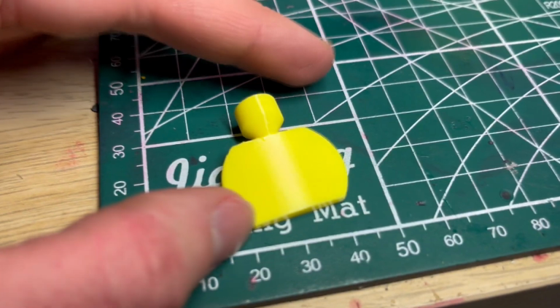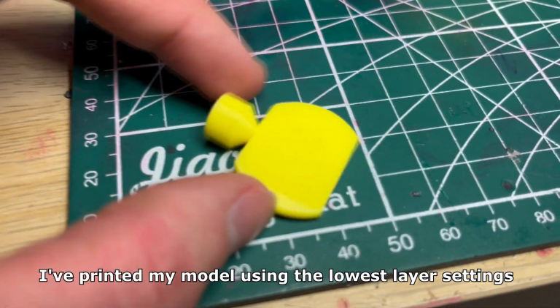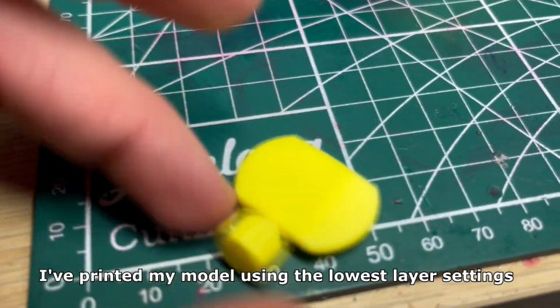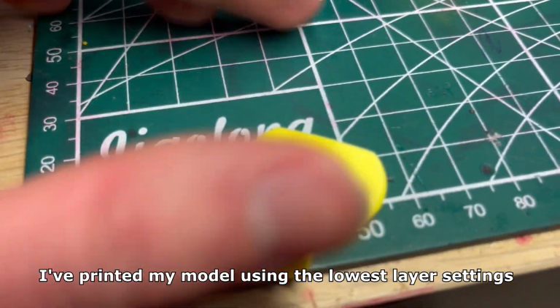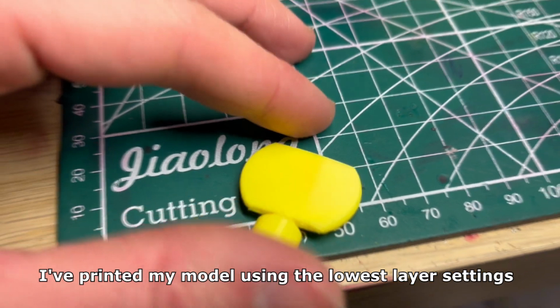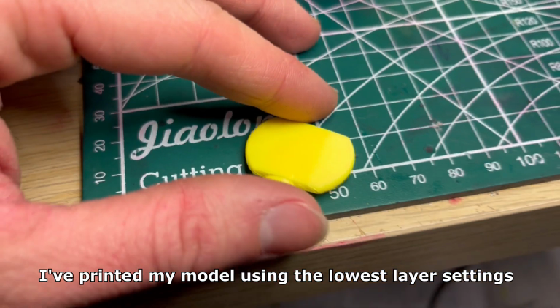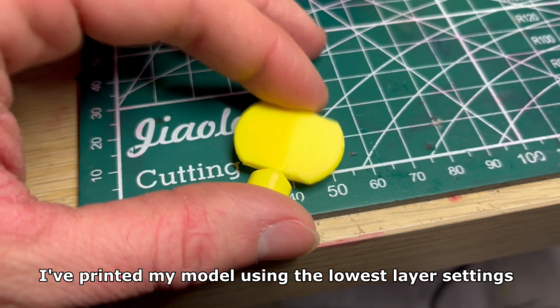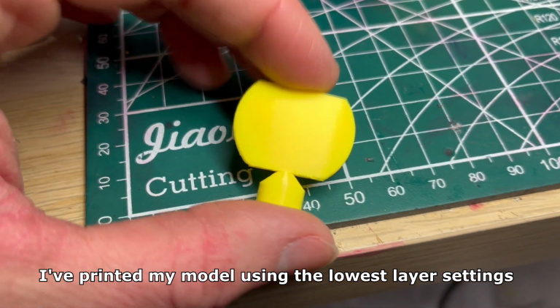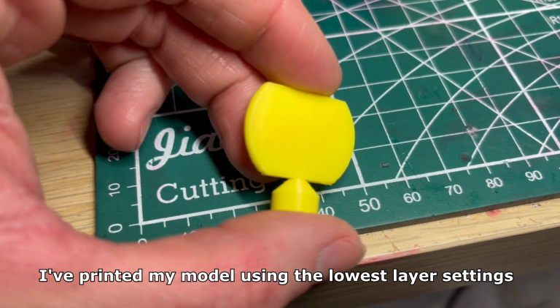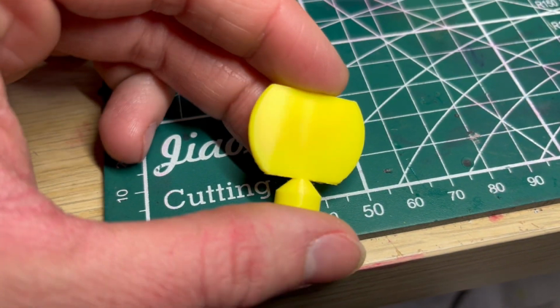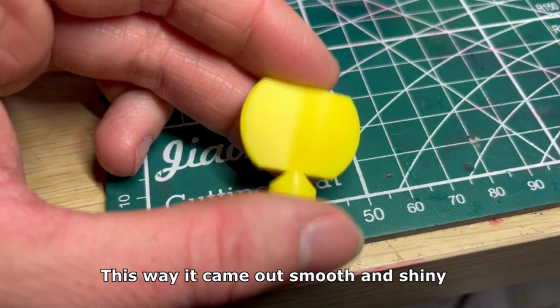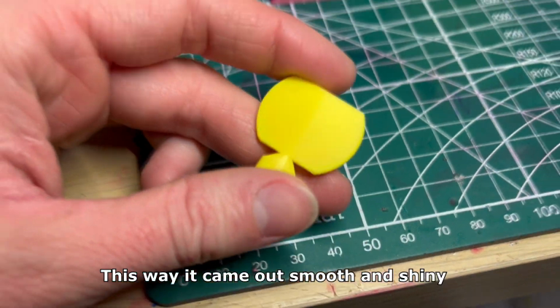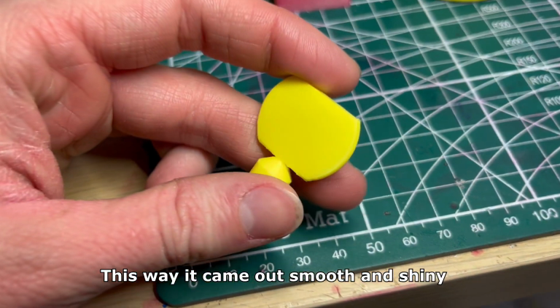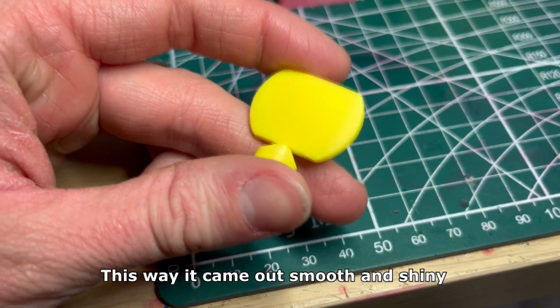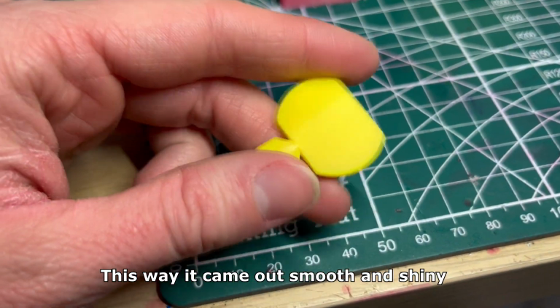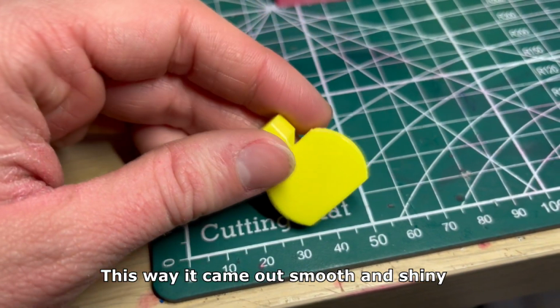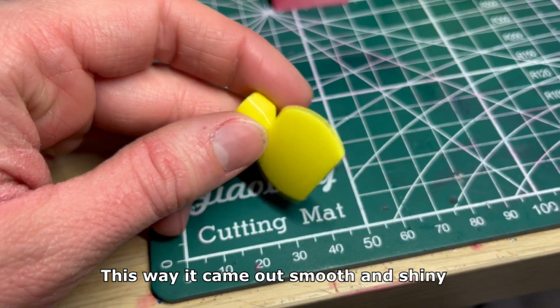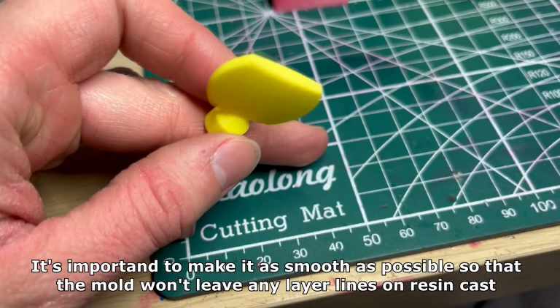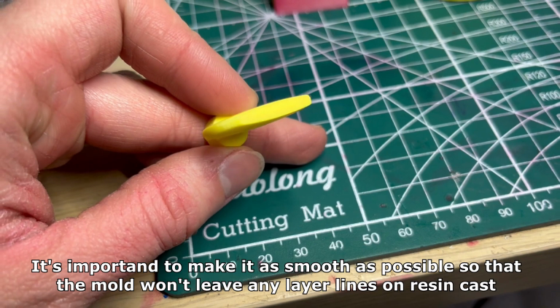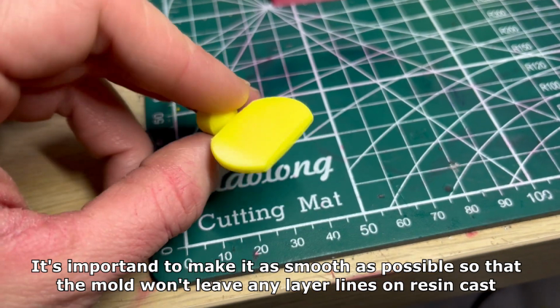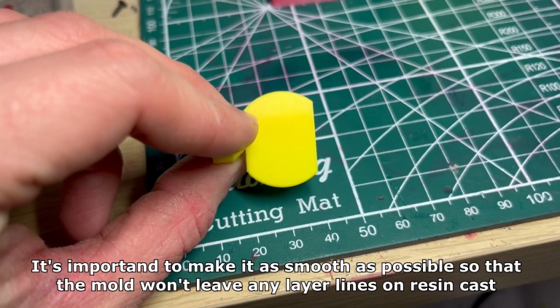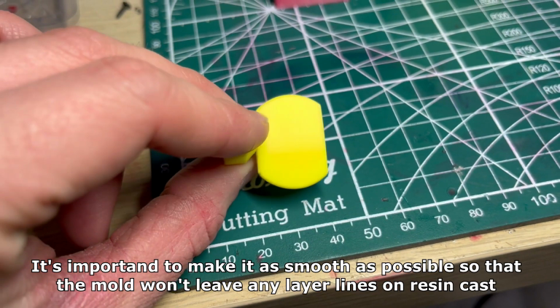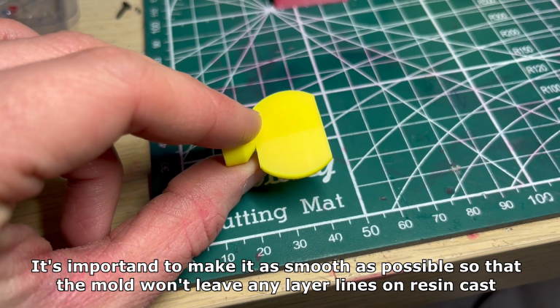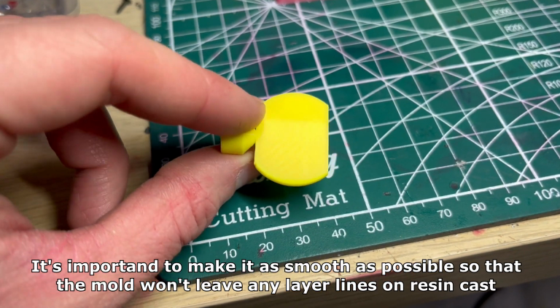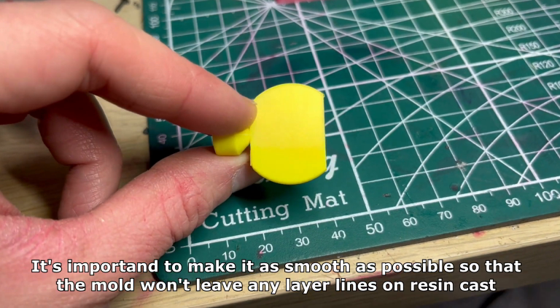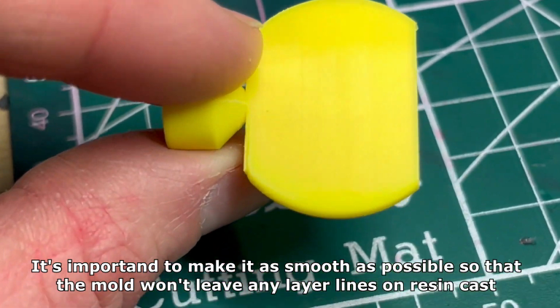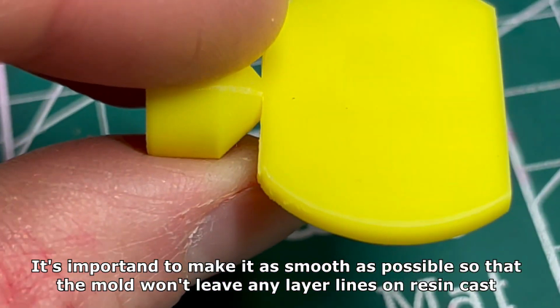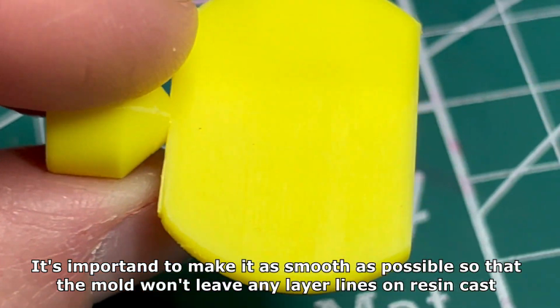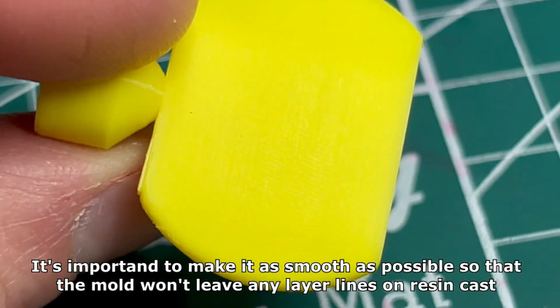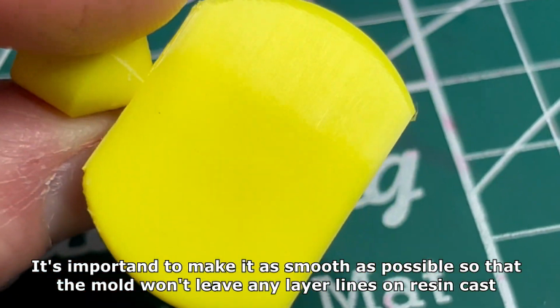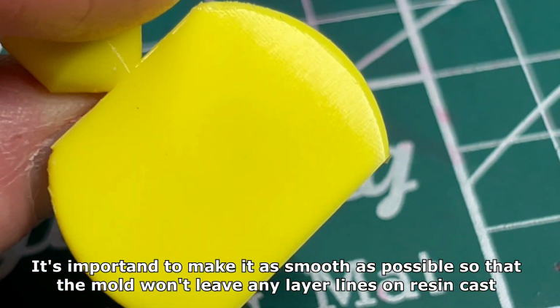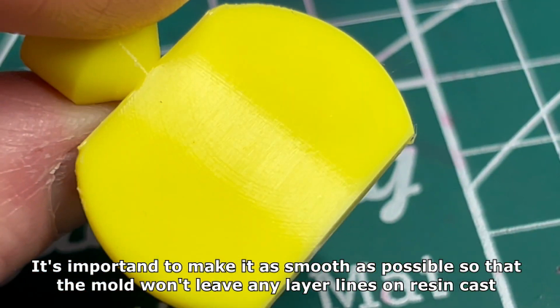I printed my model using the lowest layer settings. This way it came out smooth and shiny. It's important to make it as smooth as possible so that the mold won't leave any layer lines on the resin cast.